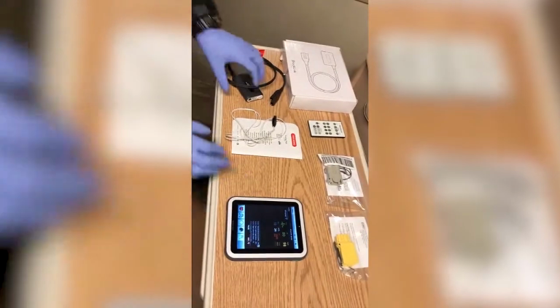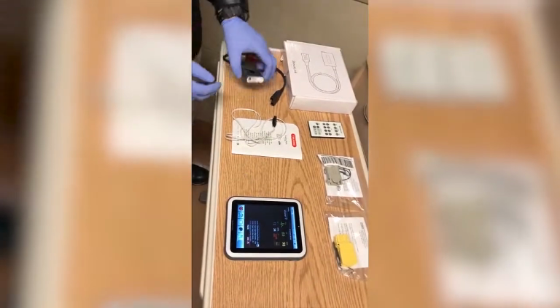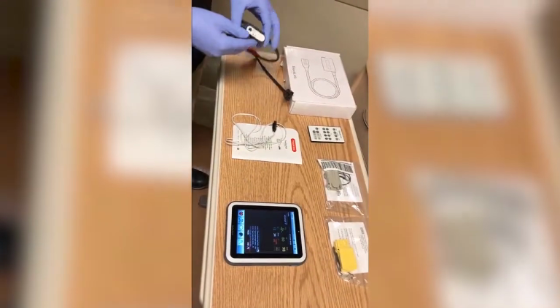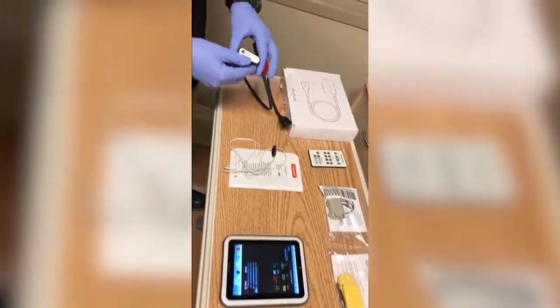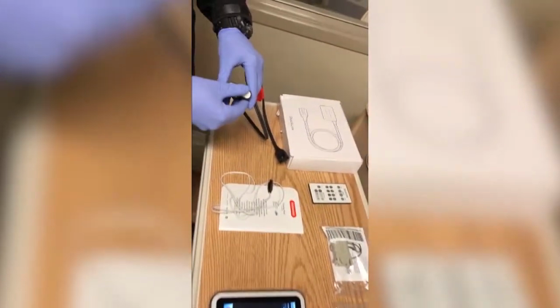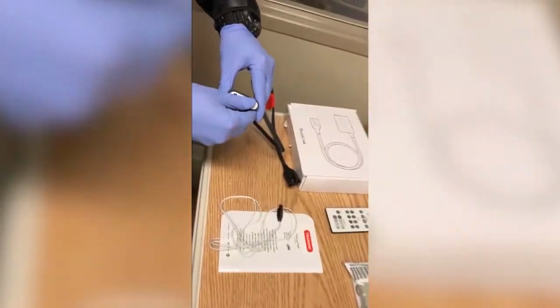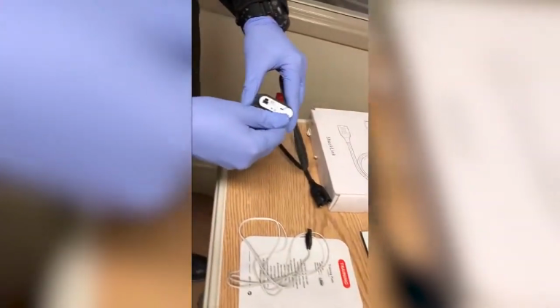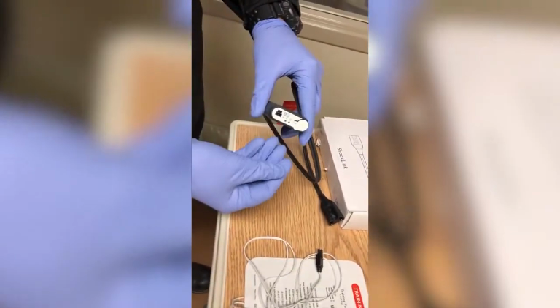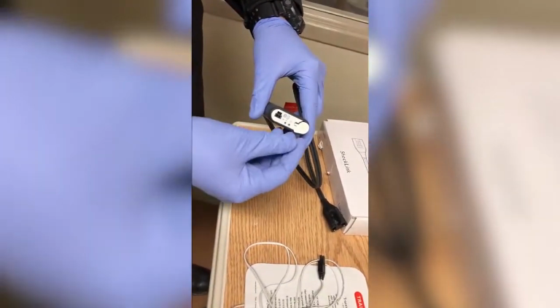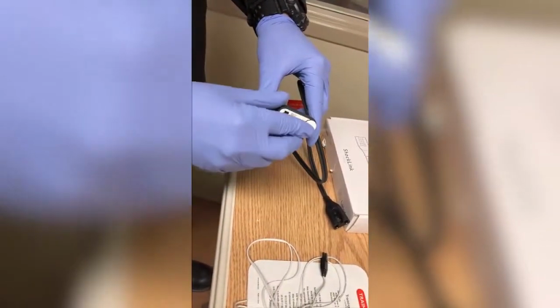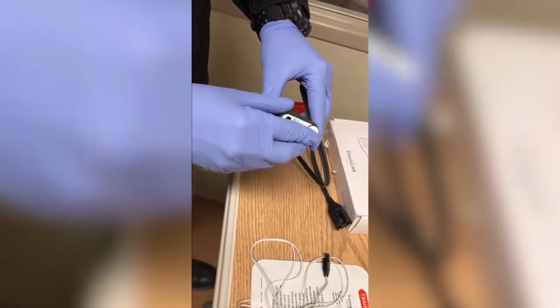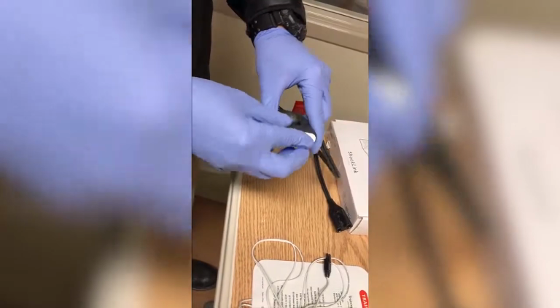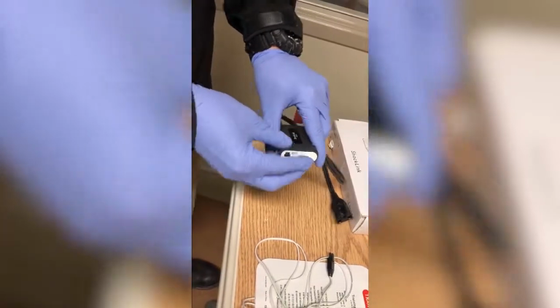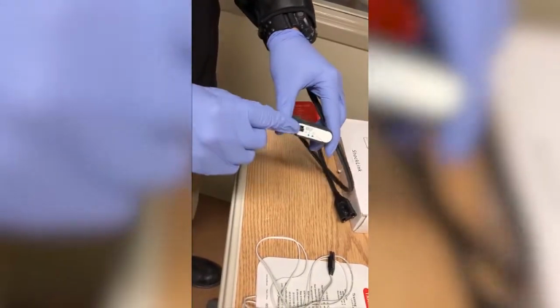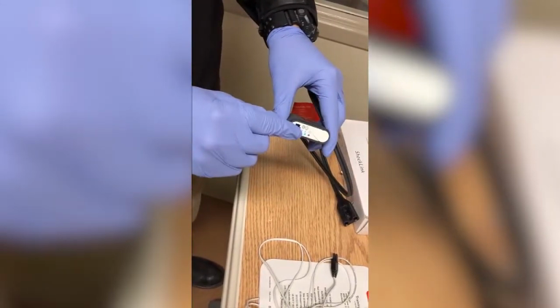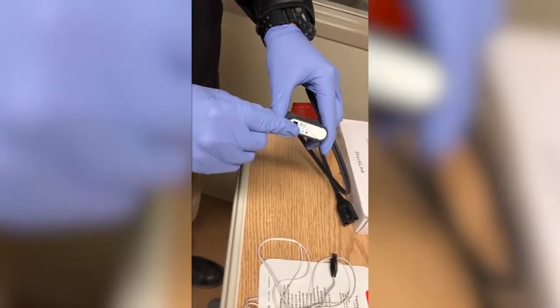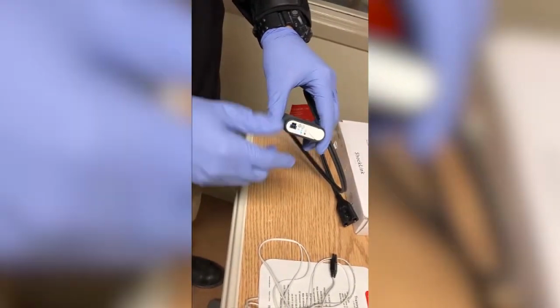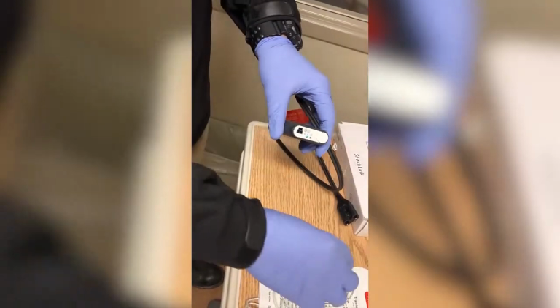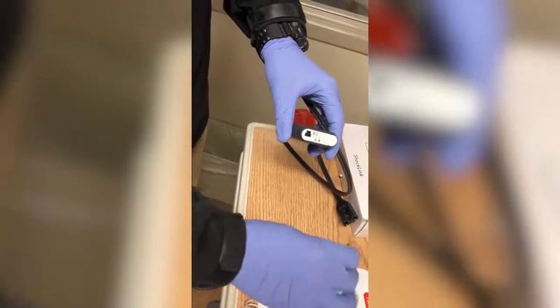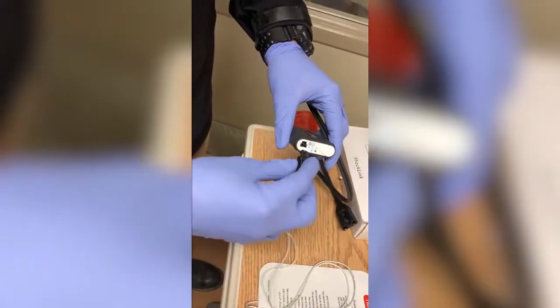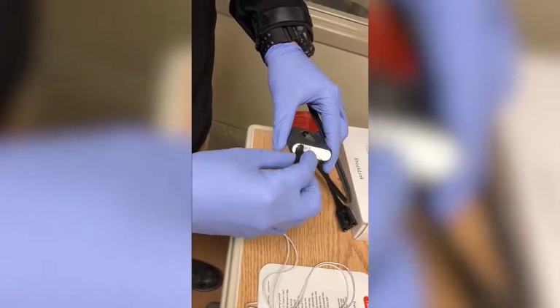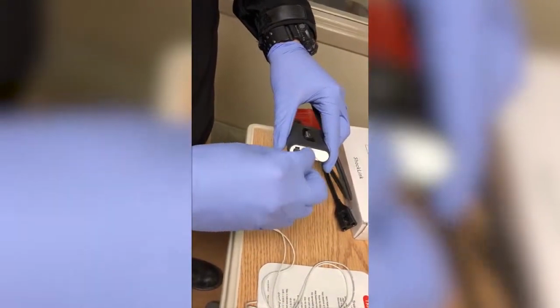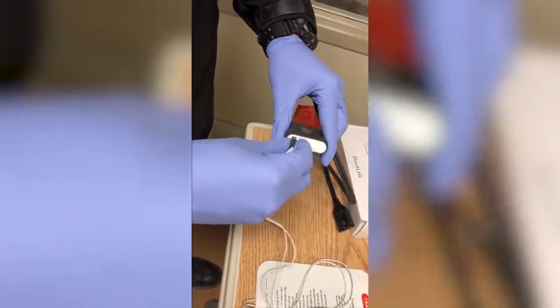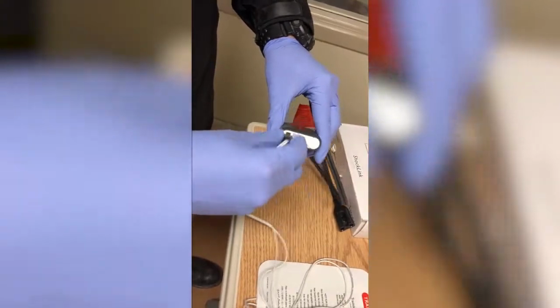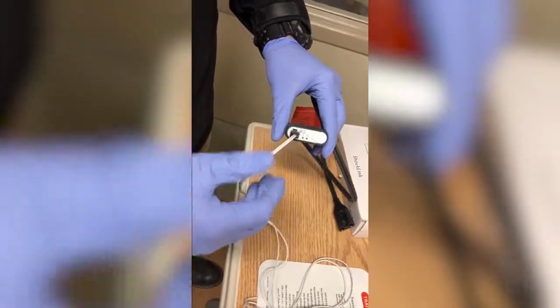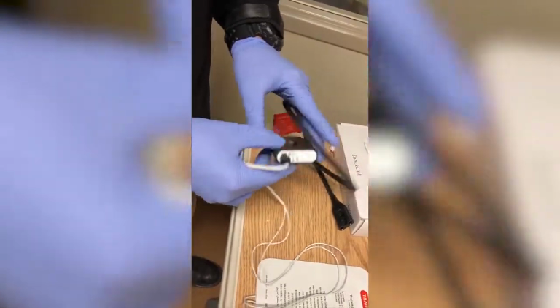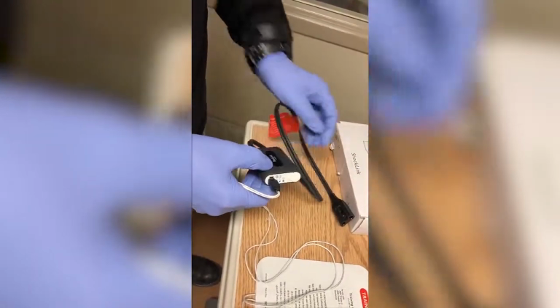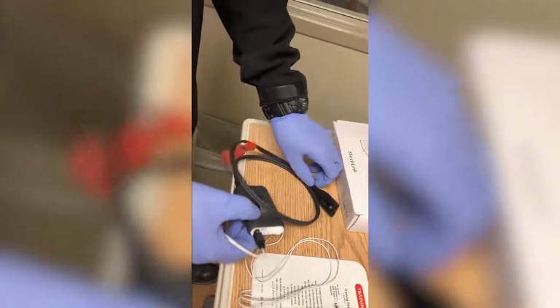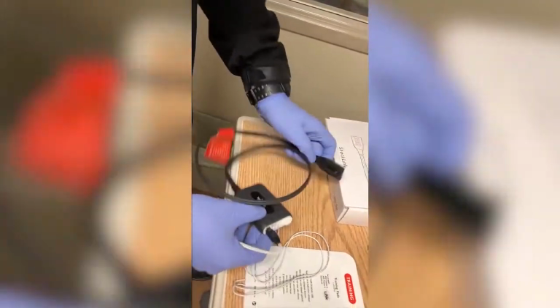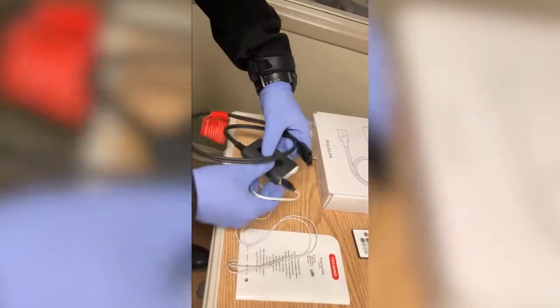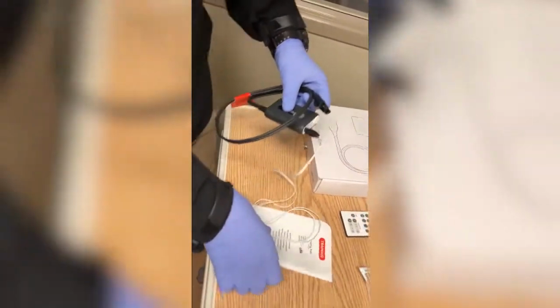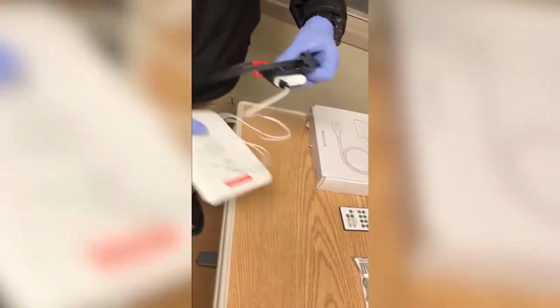At this point we're going to turn on the shock link system by opening the door and then closing it again. The power button is being indicated. It's looking for the training pads attached. Going to come over to the mannequin.